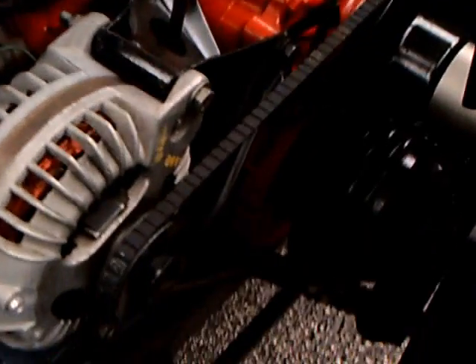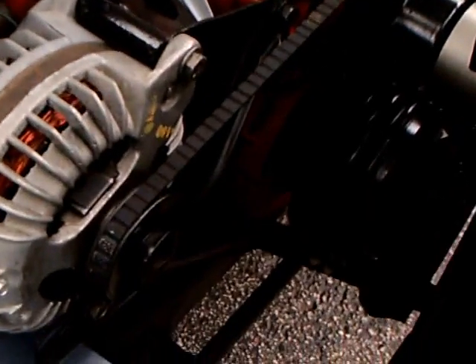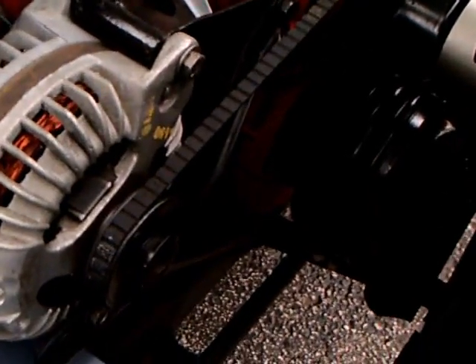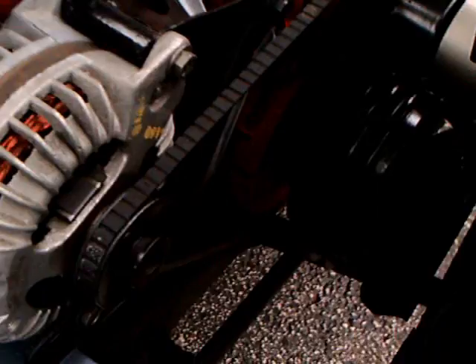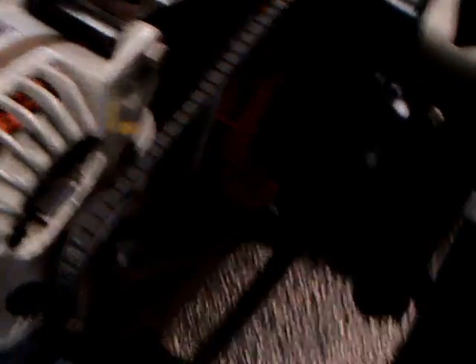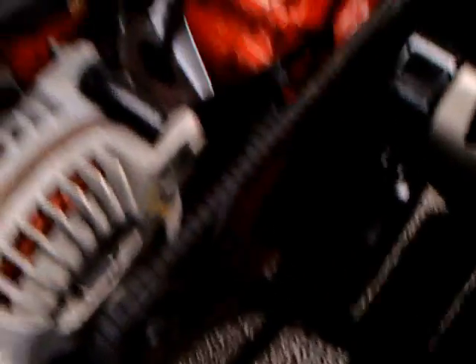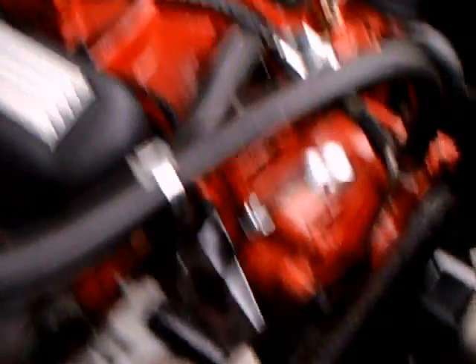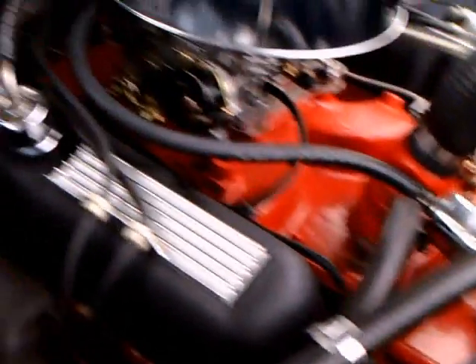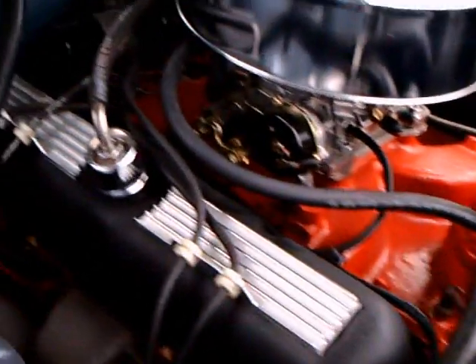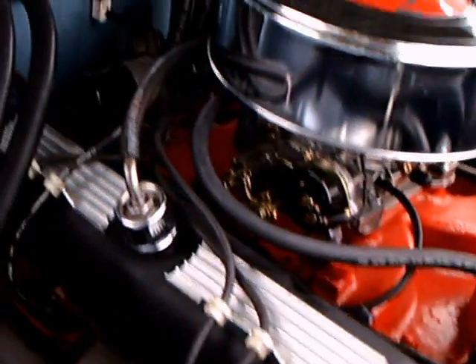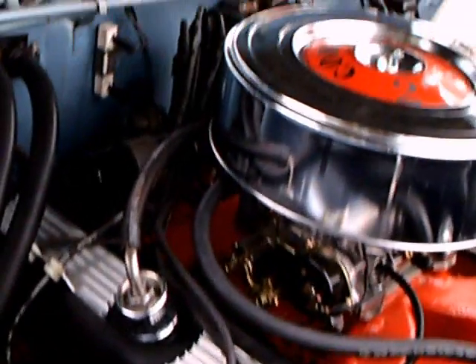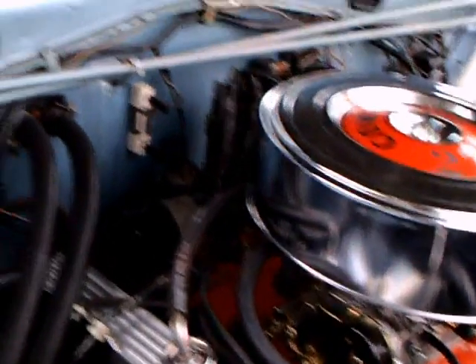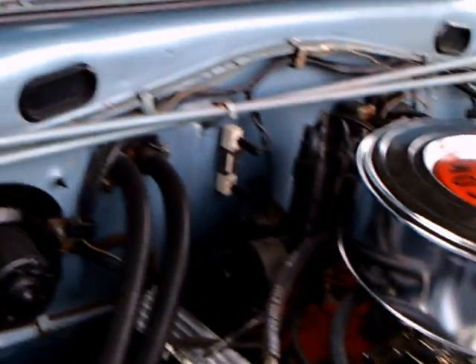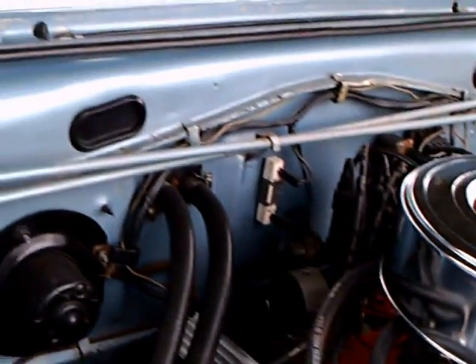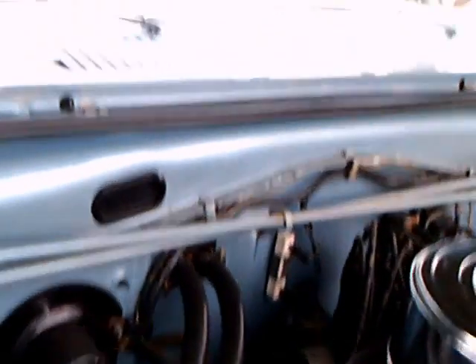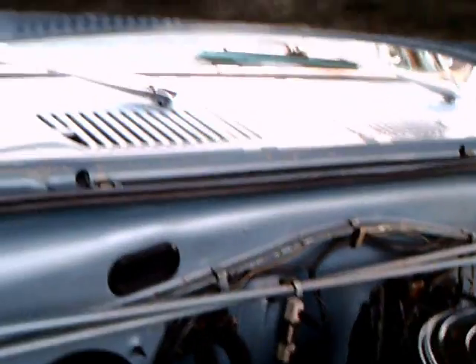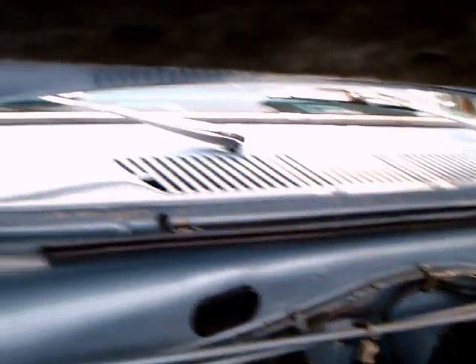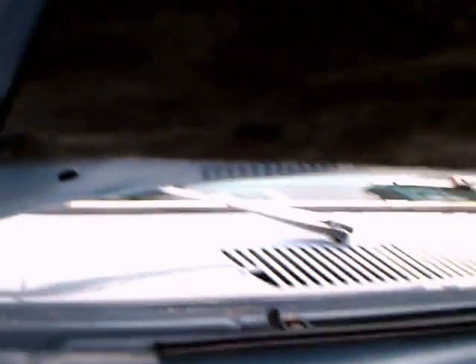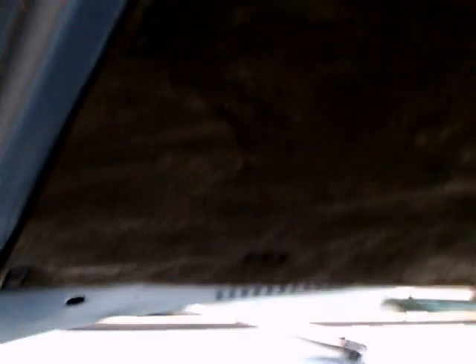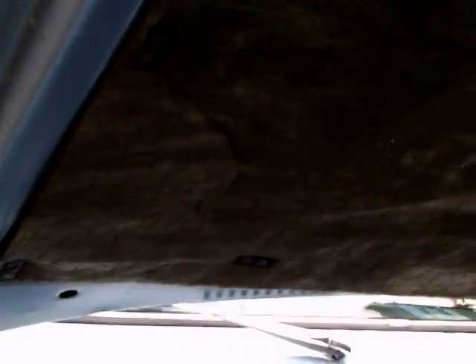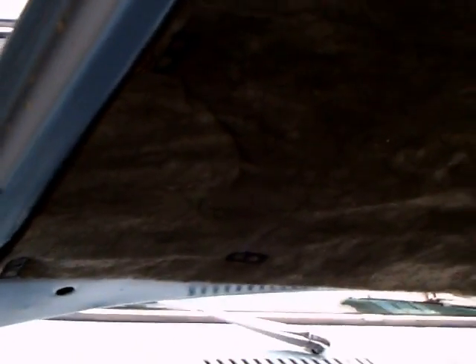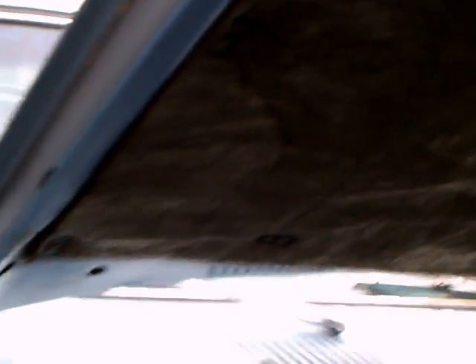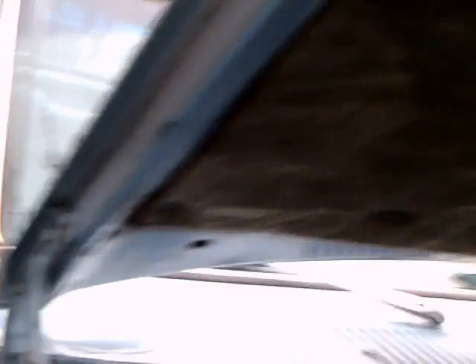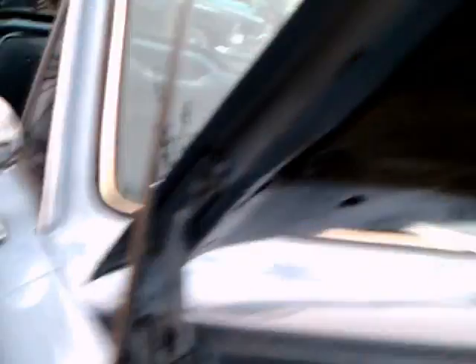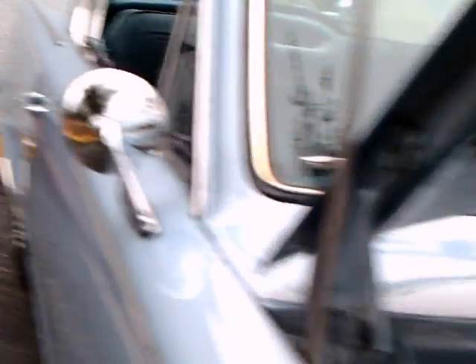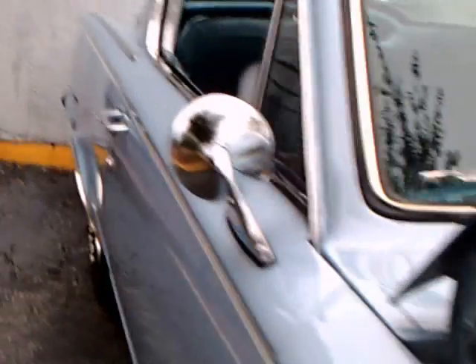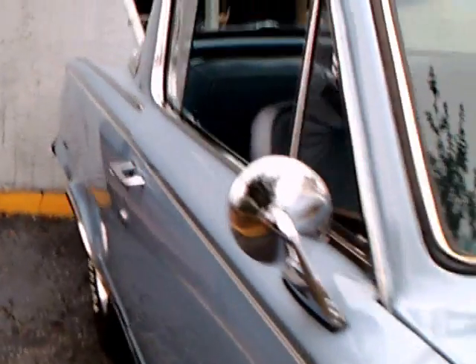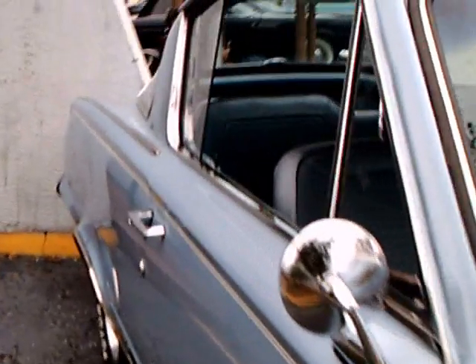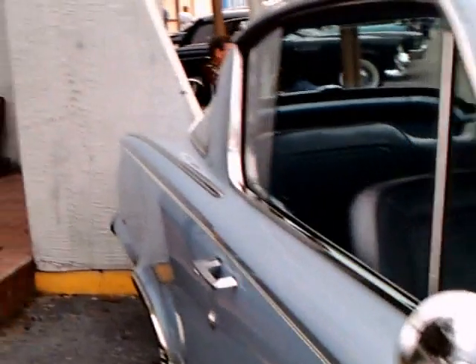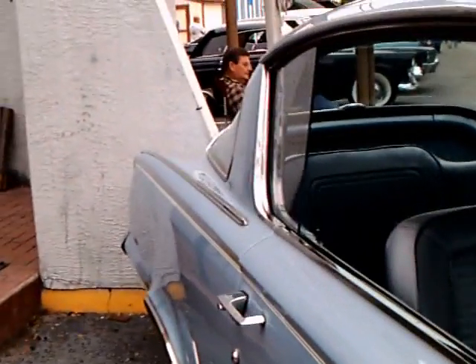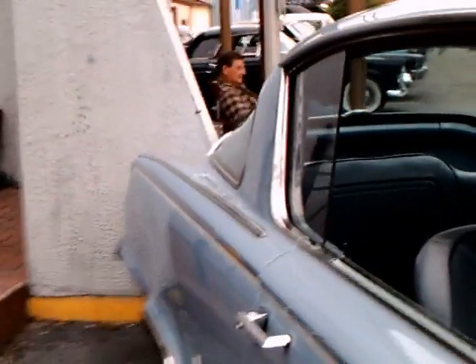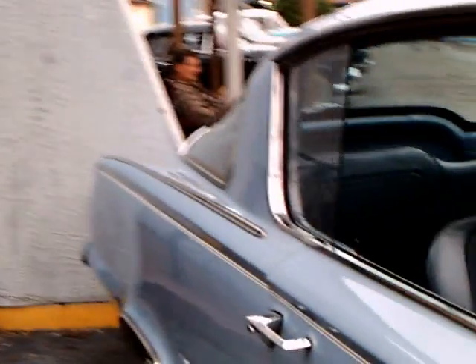There's the alternator. Notice the torsion rods there that keep the hood propped up, rather than springs.